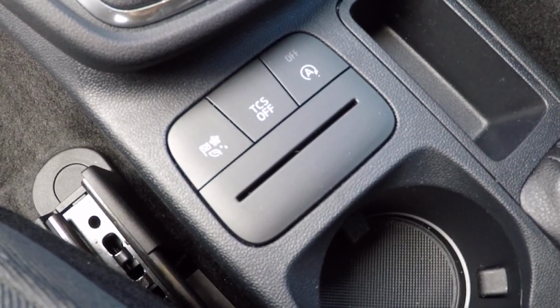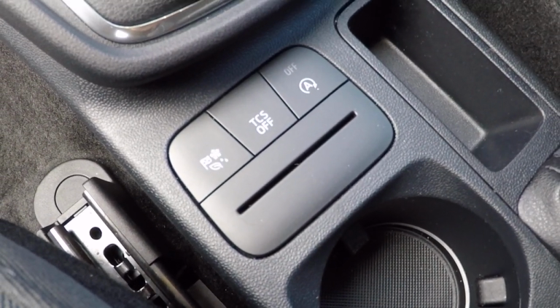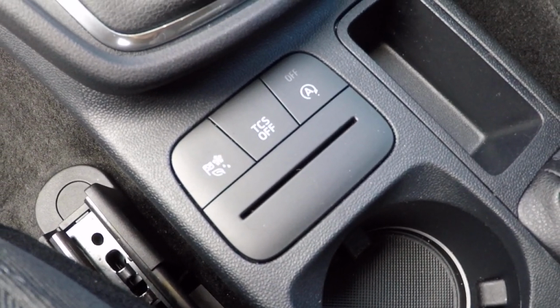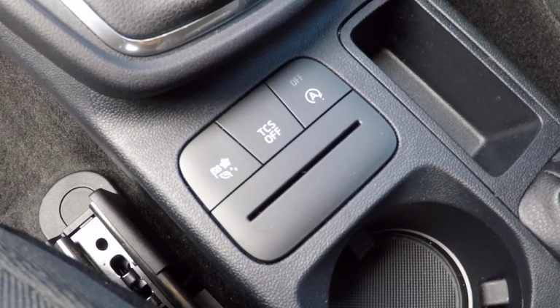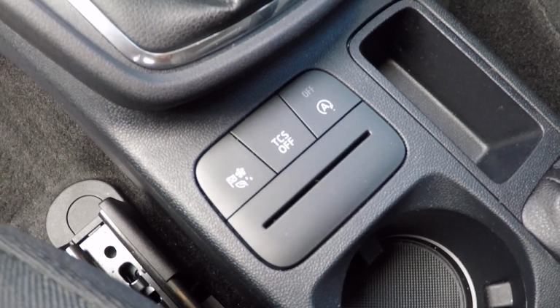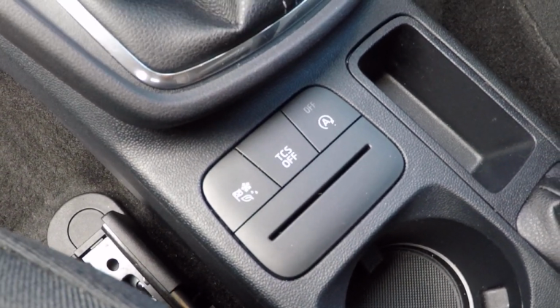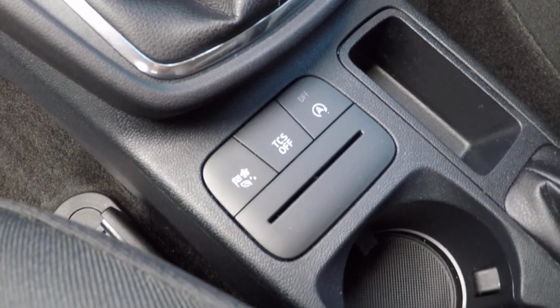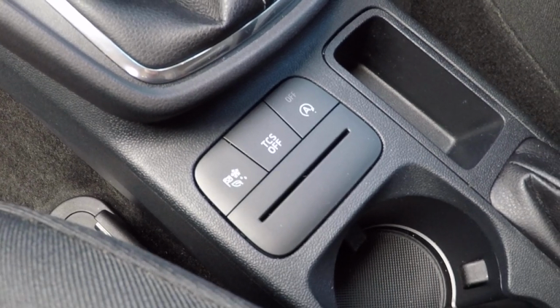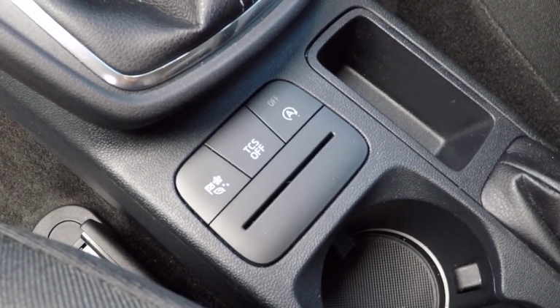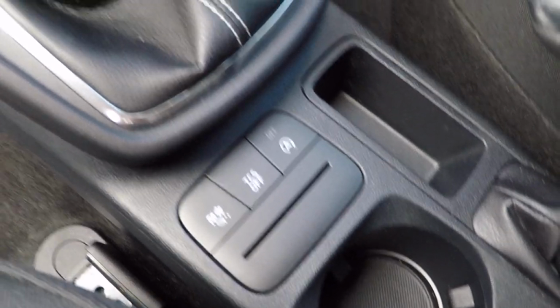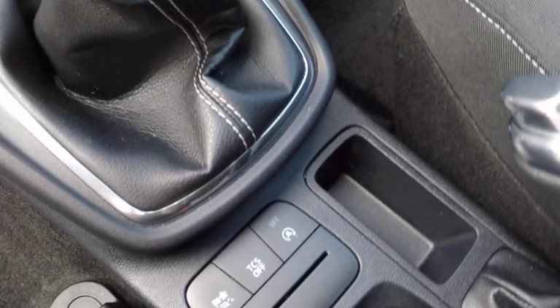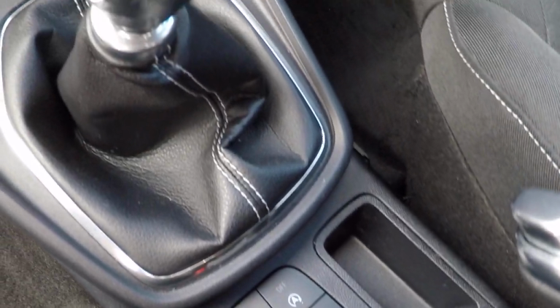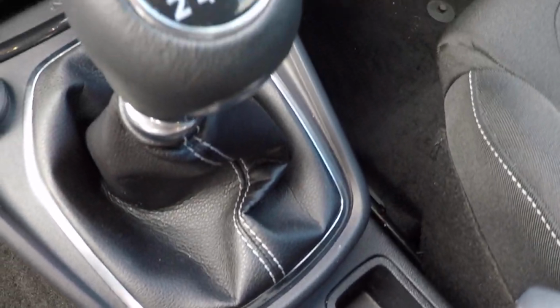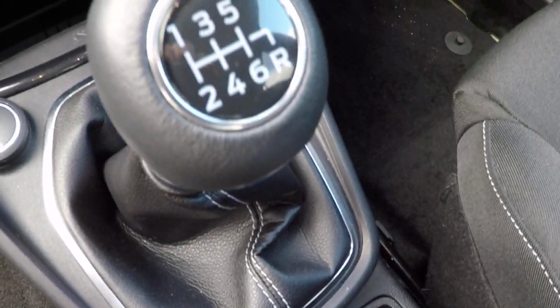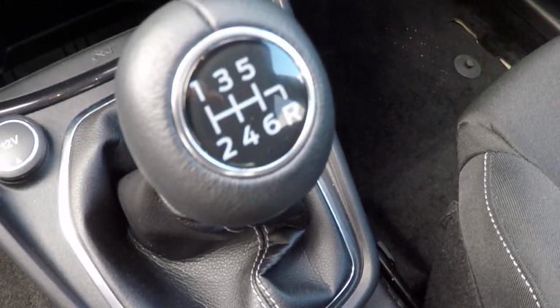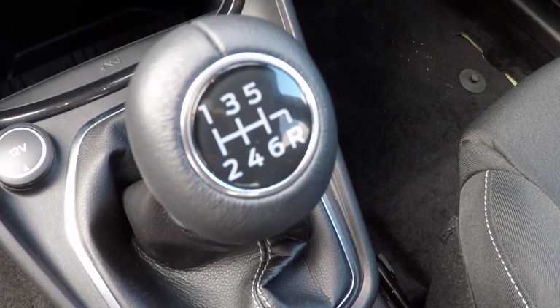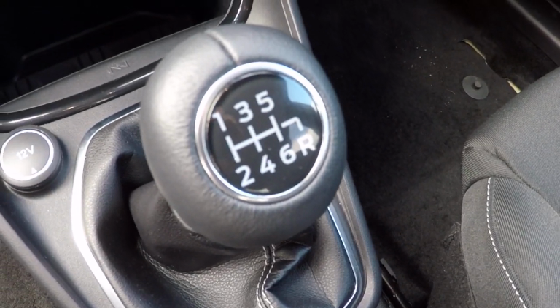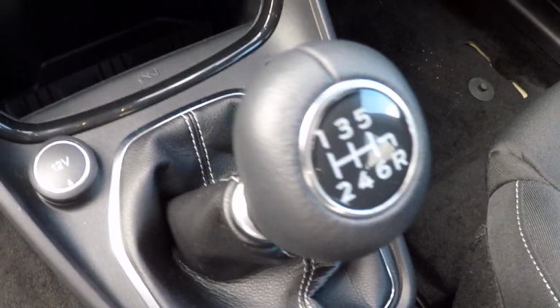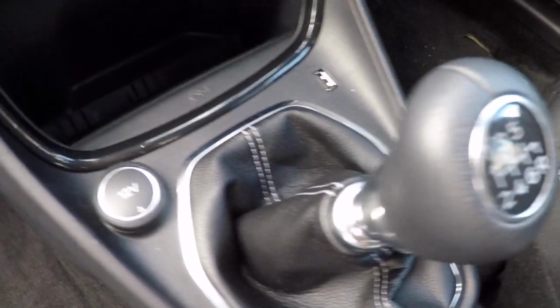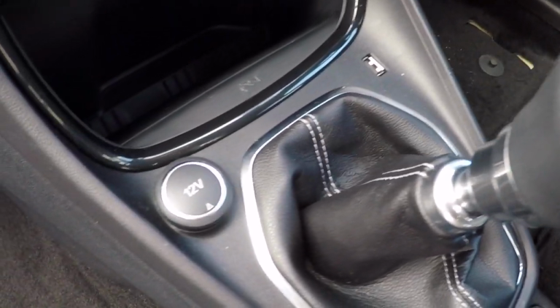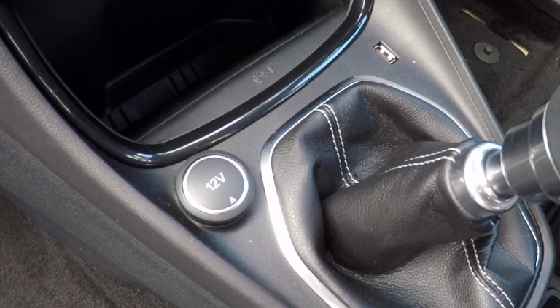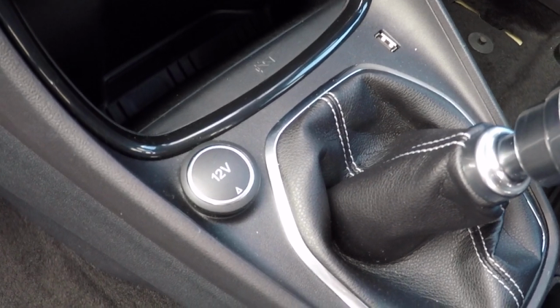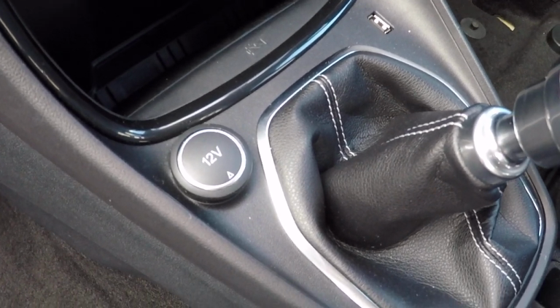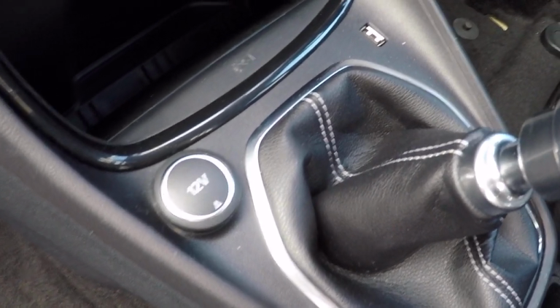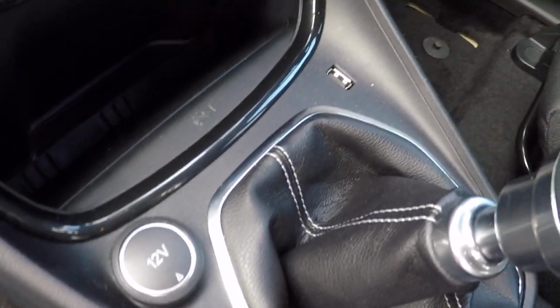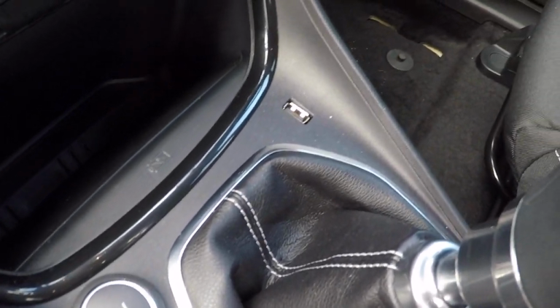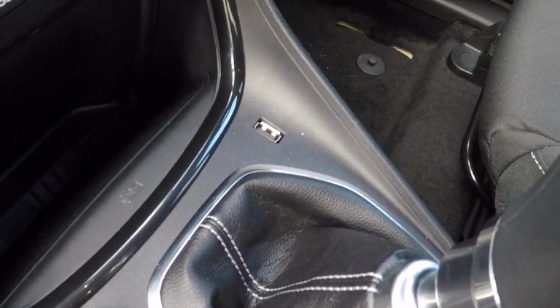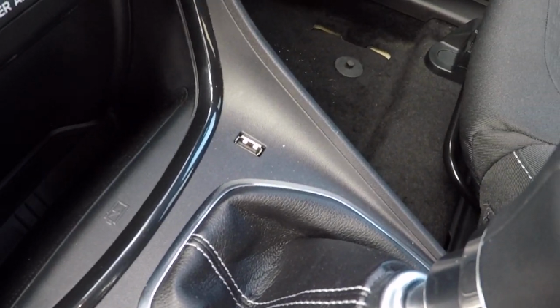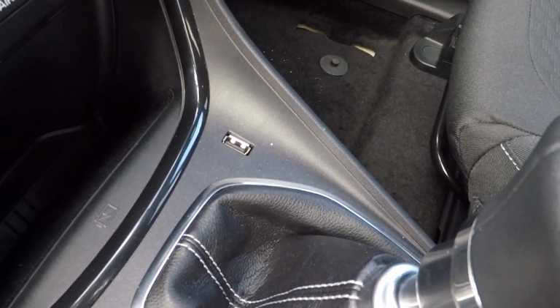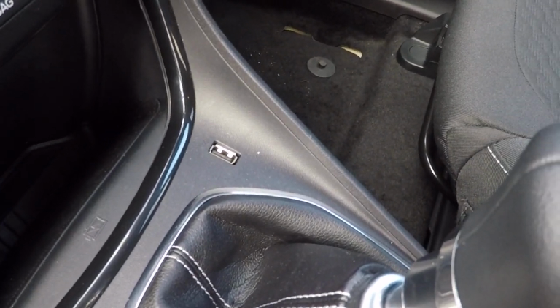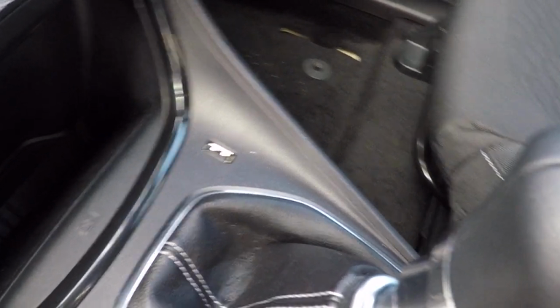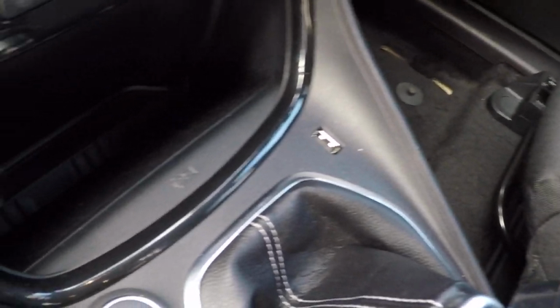Different driving modes, traction control settings and auto stop-start function control. 6 speed gearbox for great fuel economy.